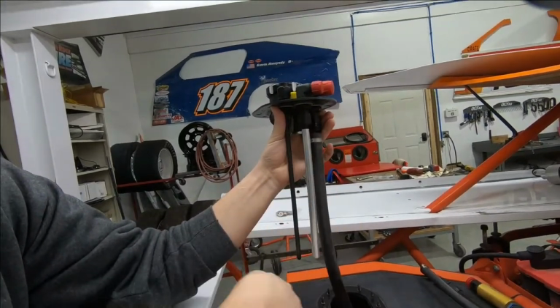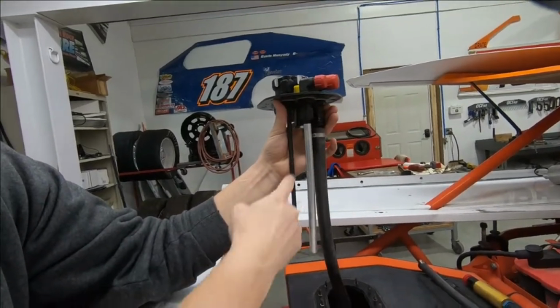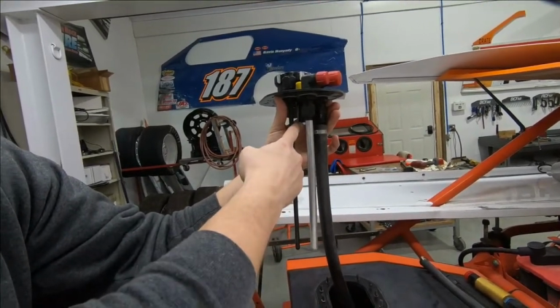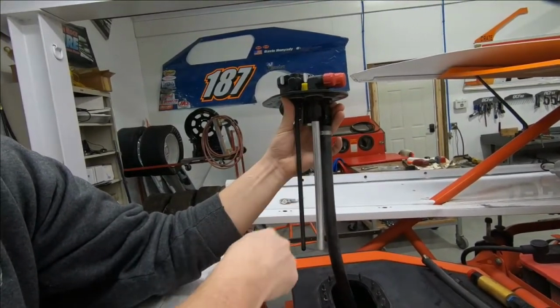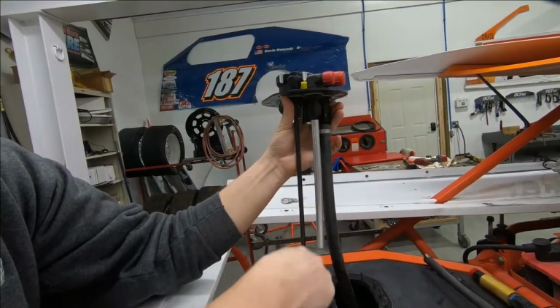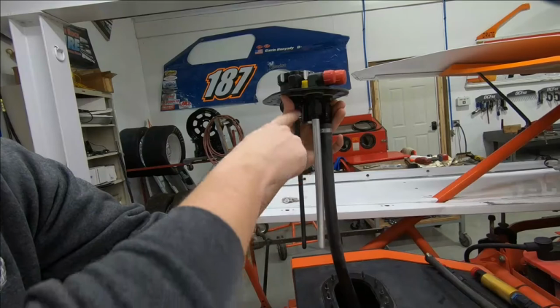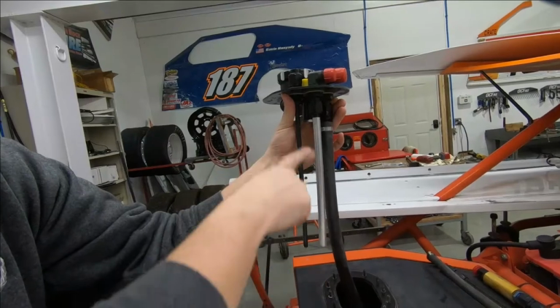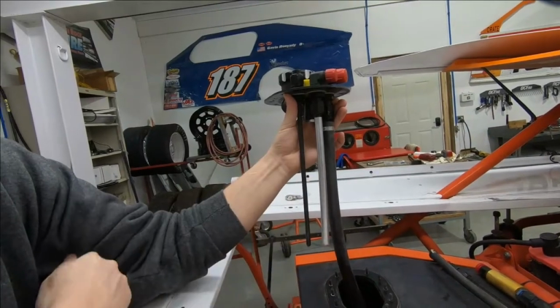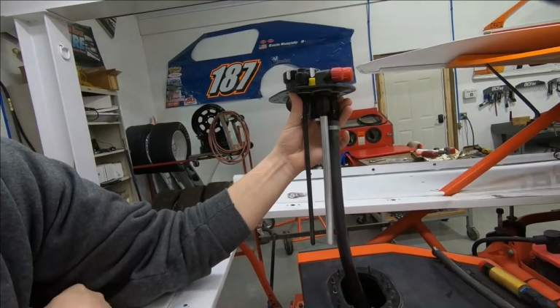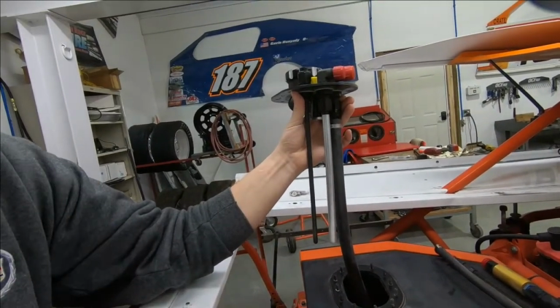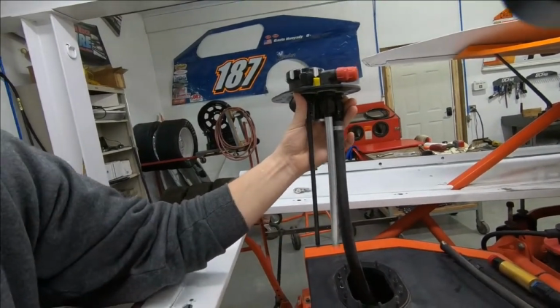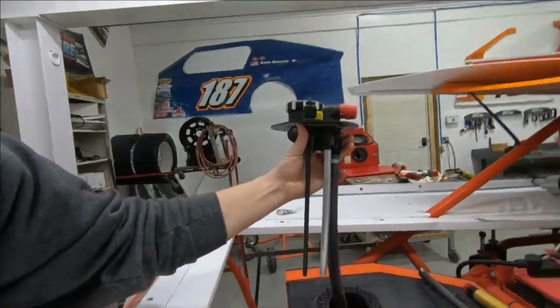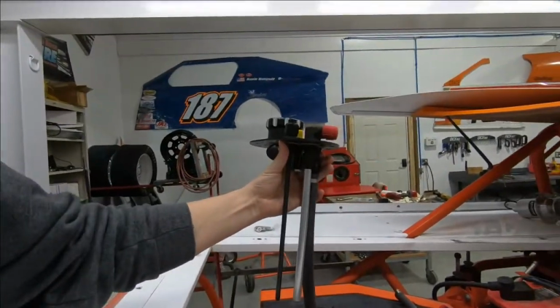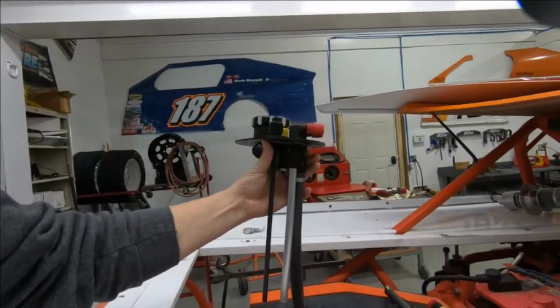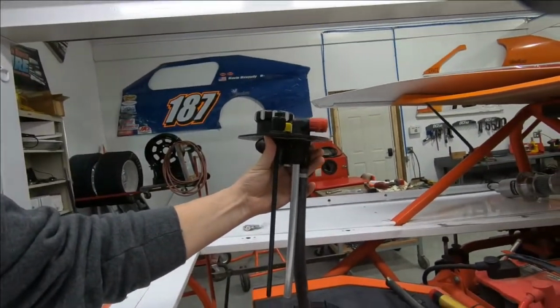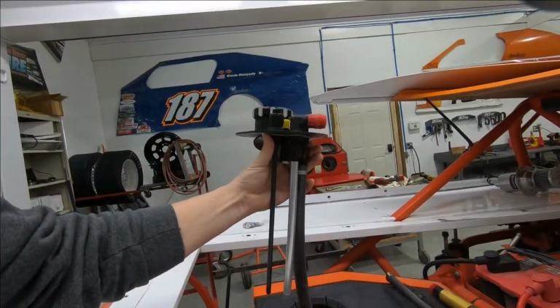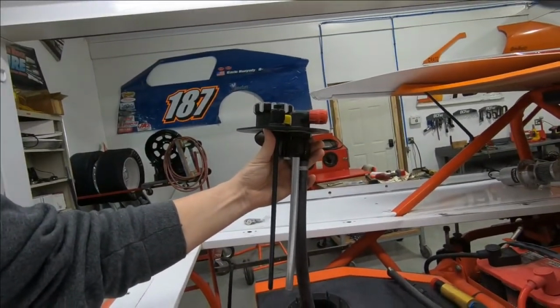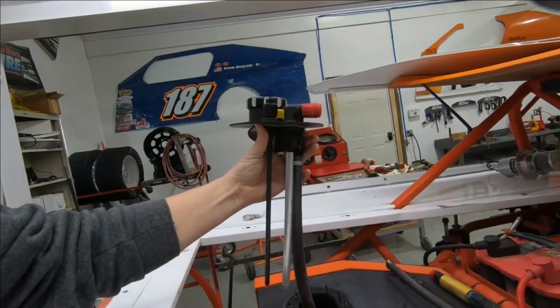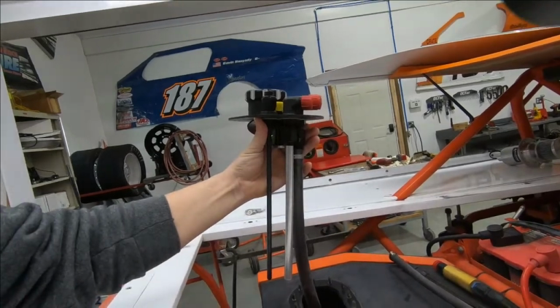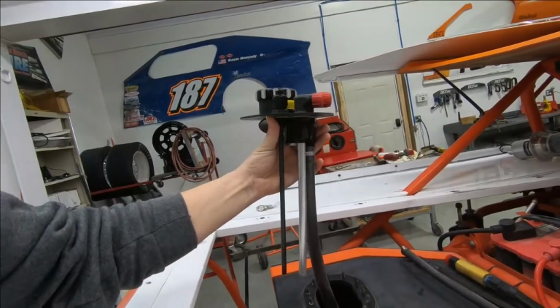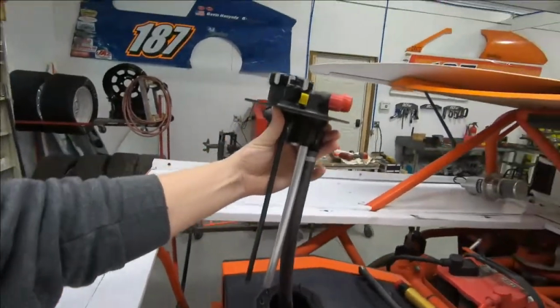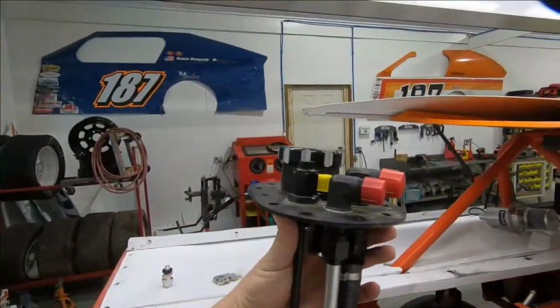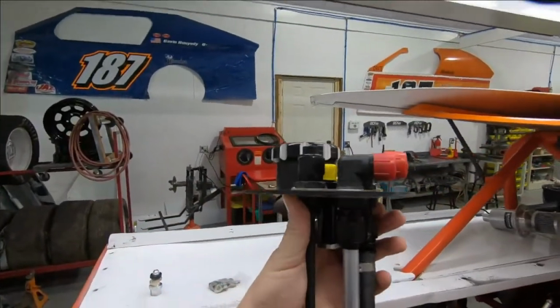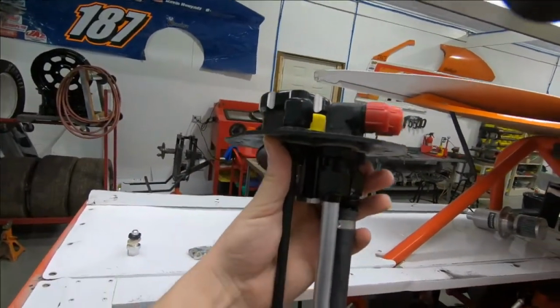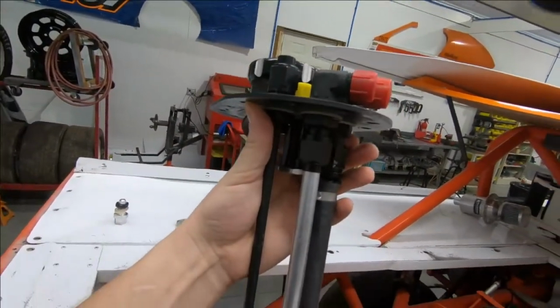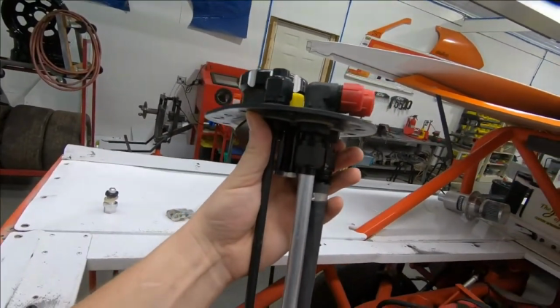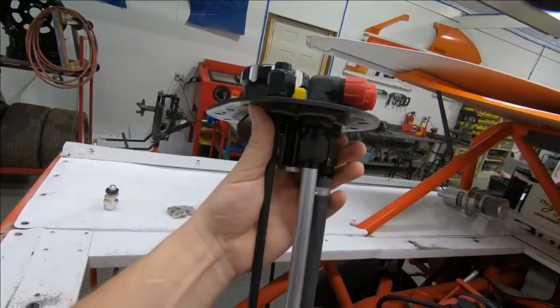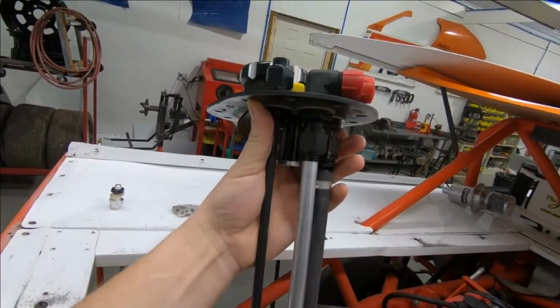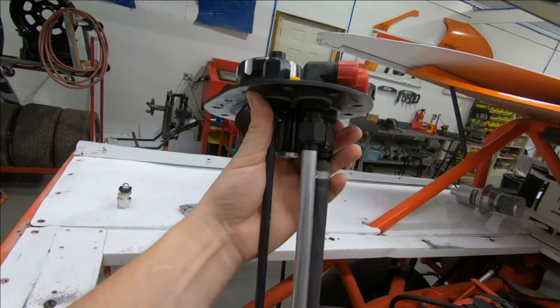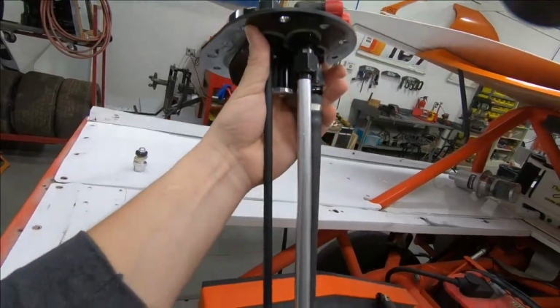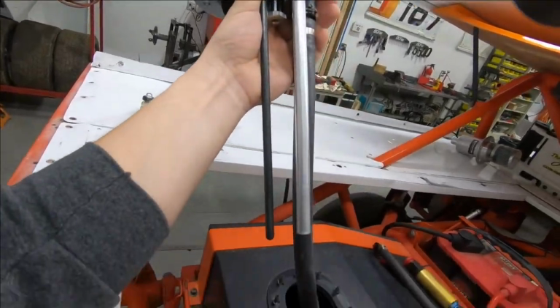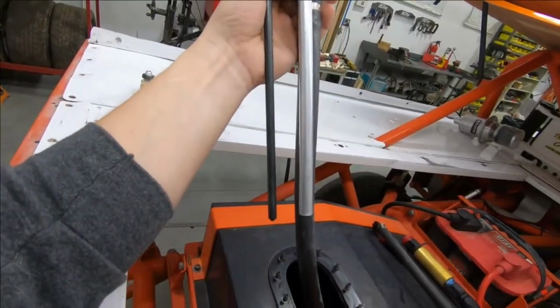Basically, all this is is a tube nut and a flared piece of half-inch — Dash 8 — pipe. The whole idea there is to get the vent line down away from the return.